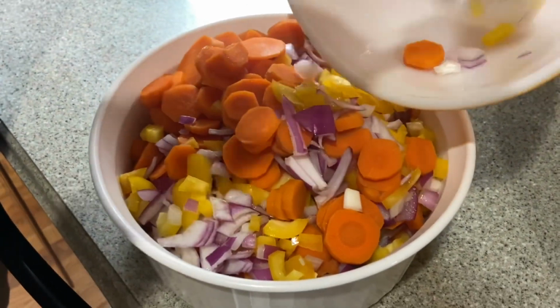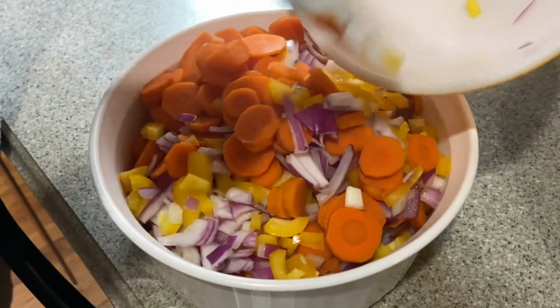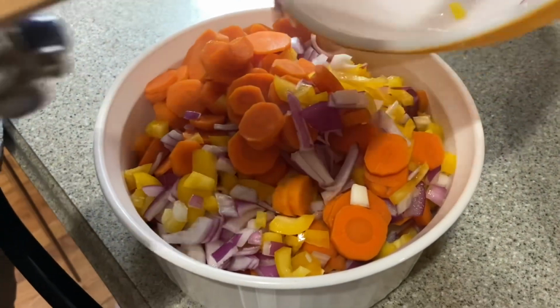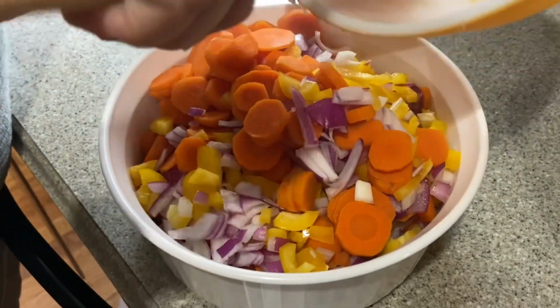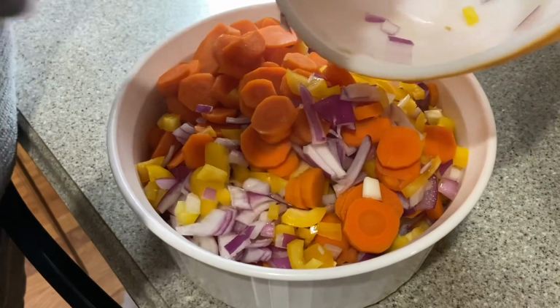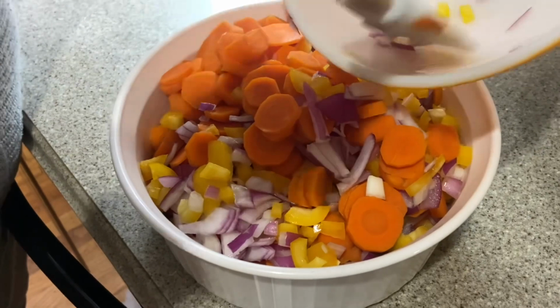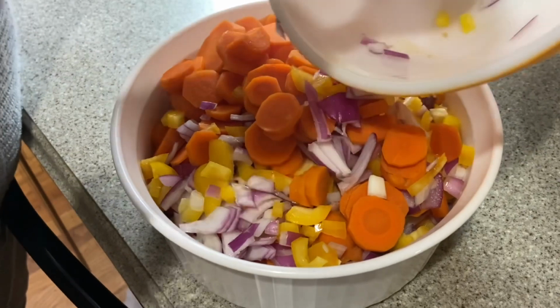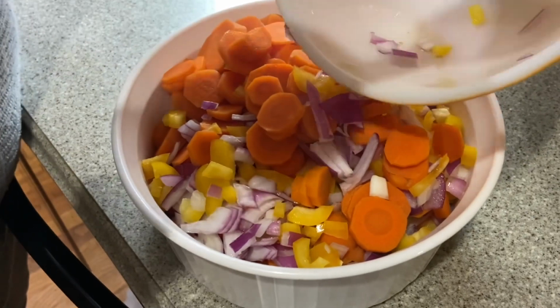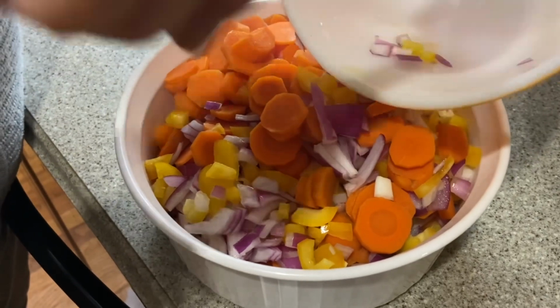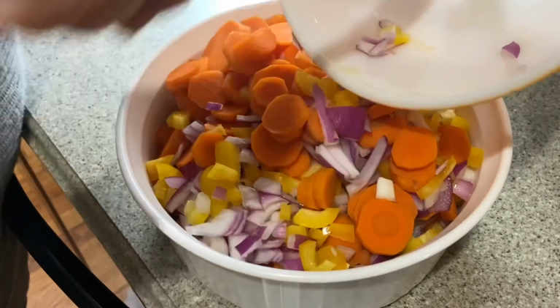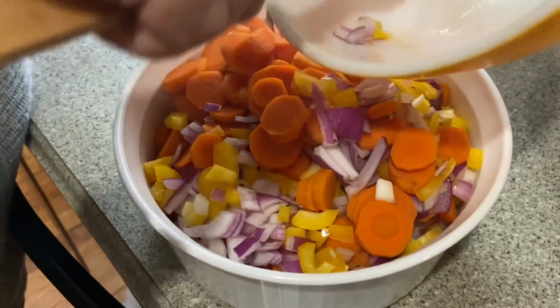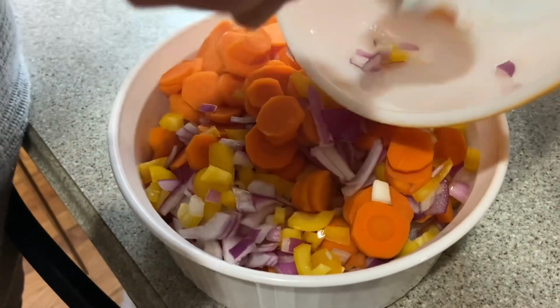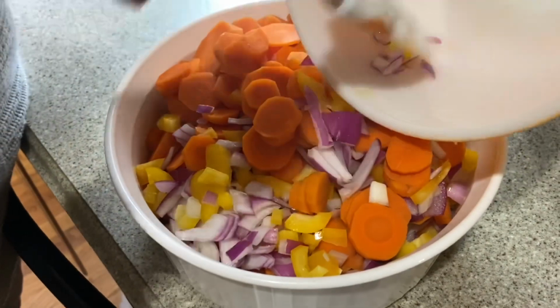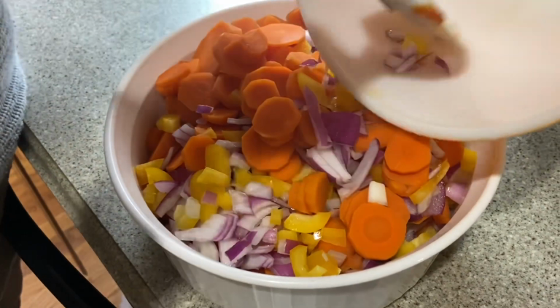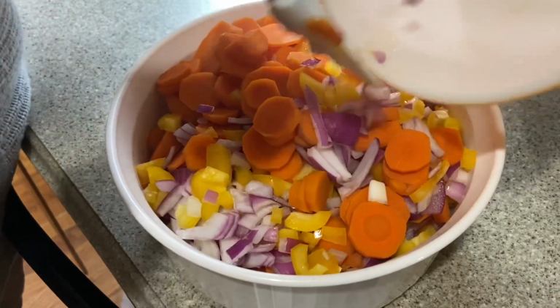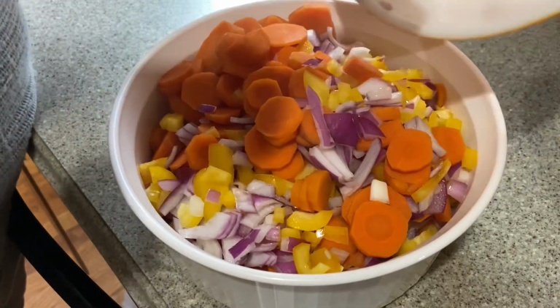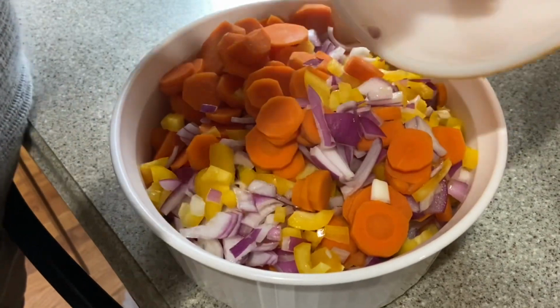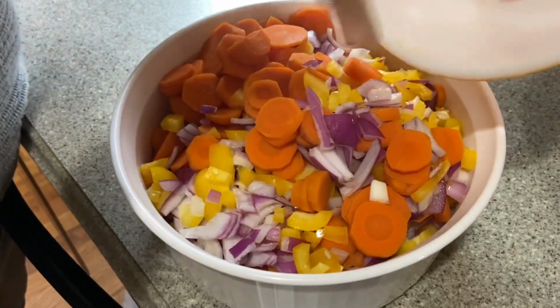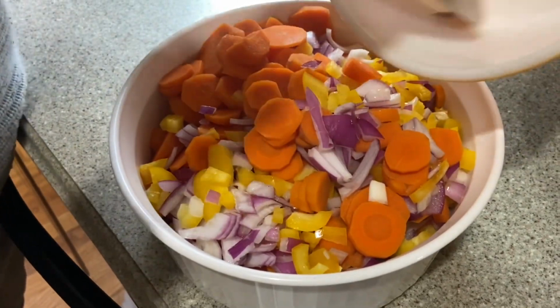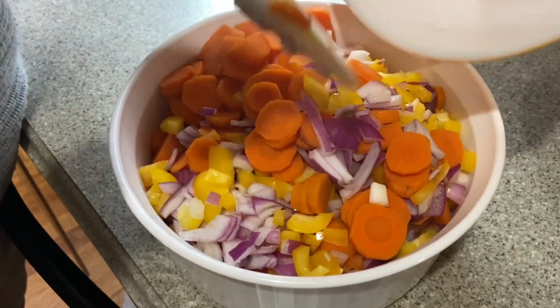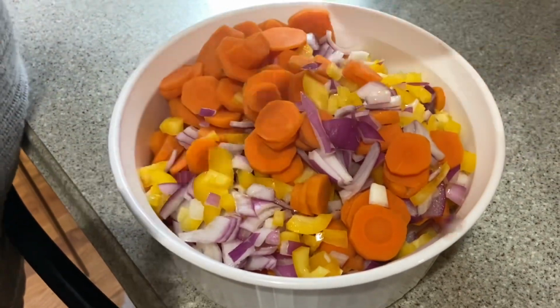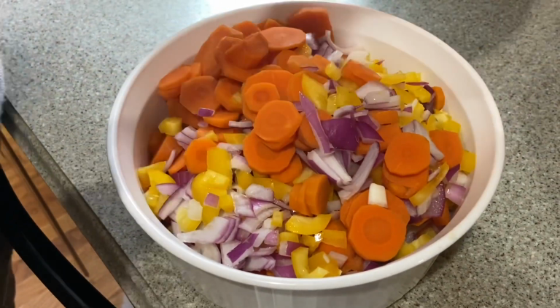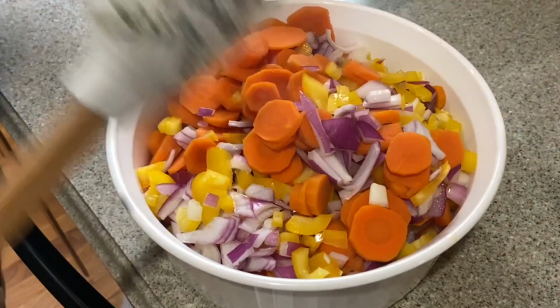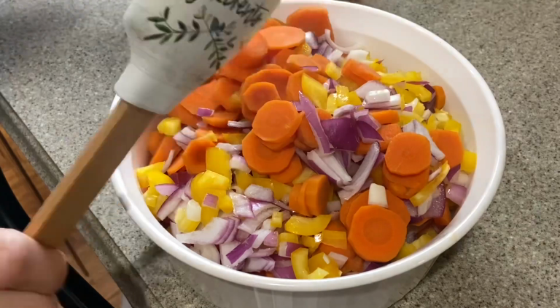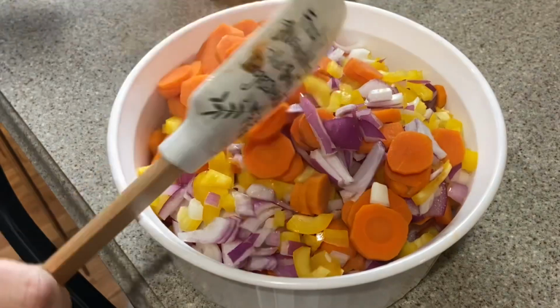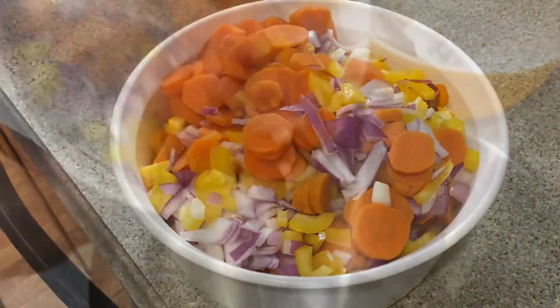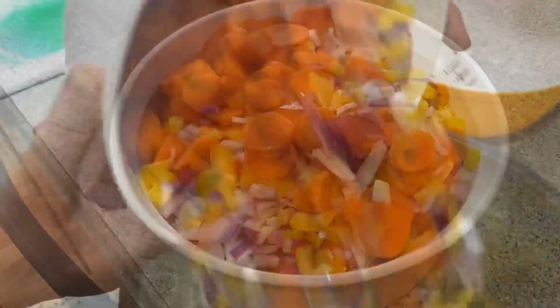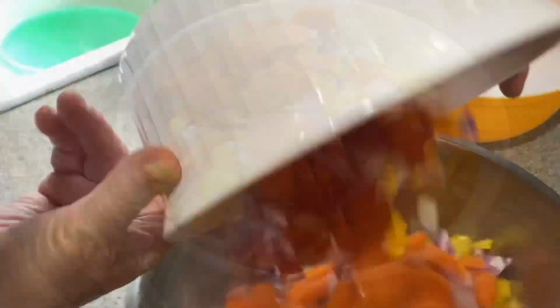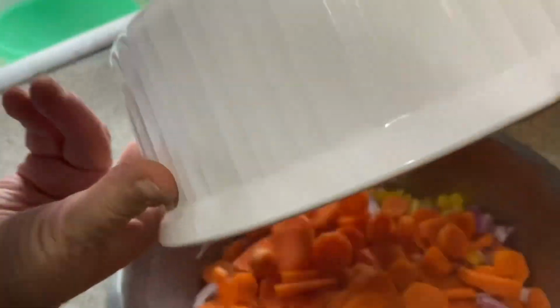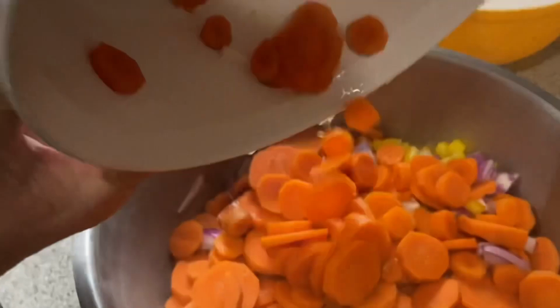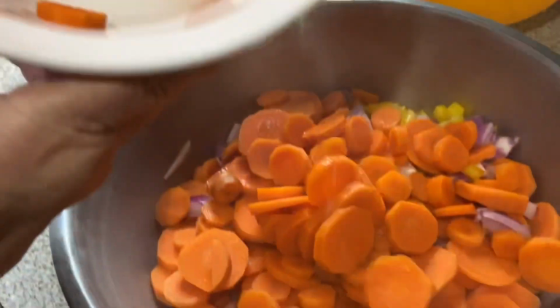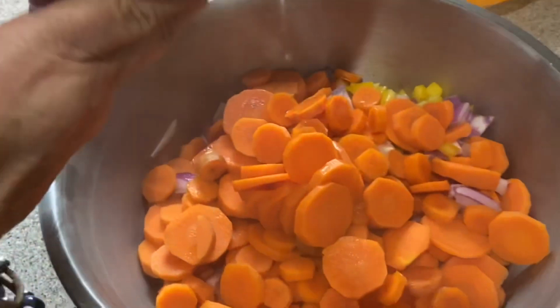Well, I'm going to have to have a bigger bowl — I can't even get the sauce in here. Okay, we're using a bigger bowl.